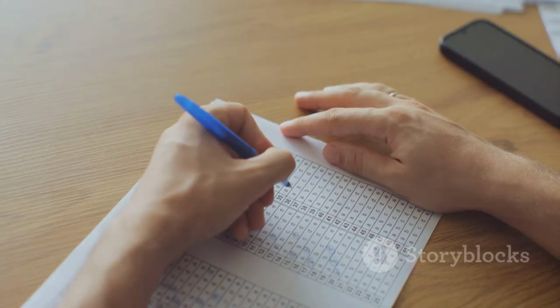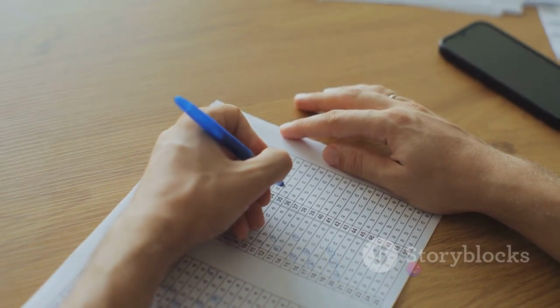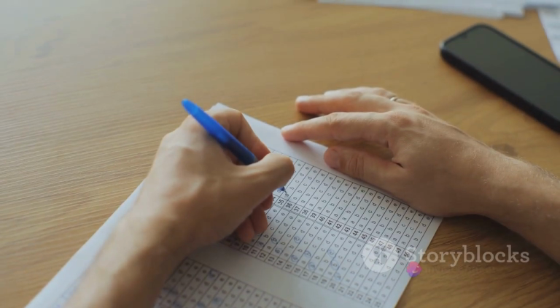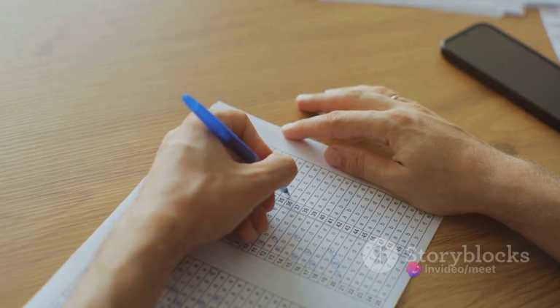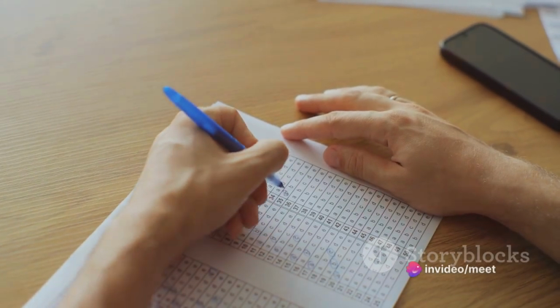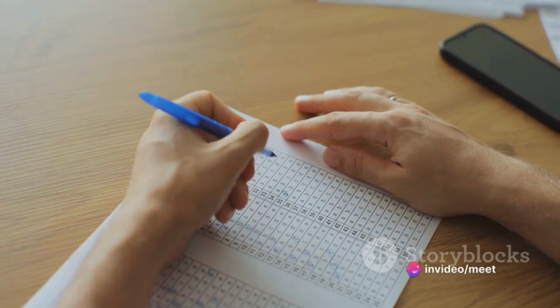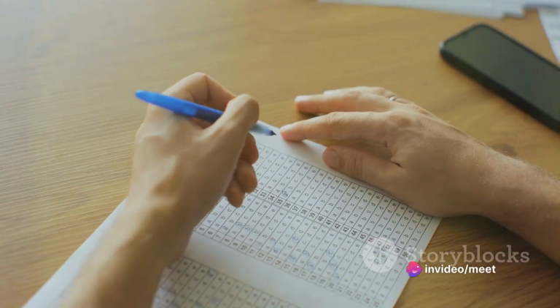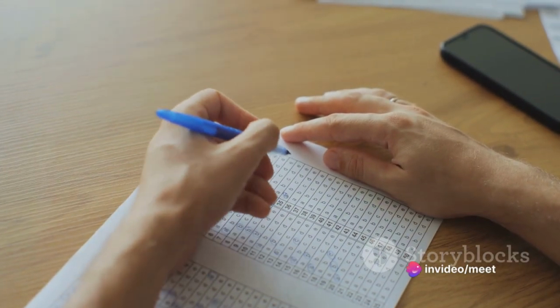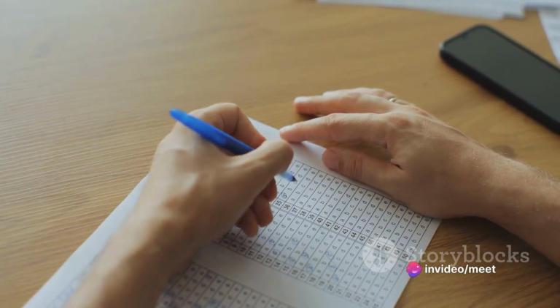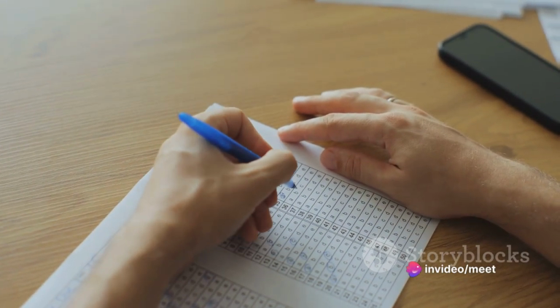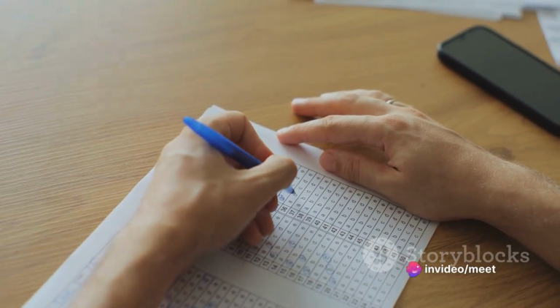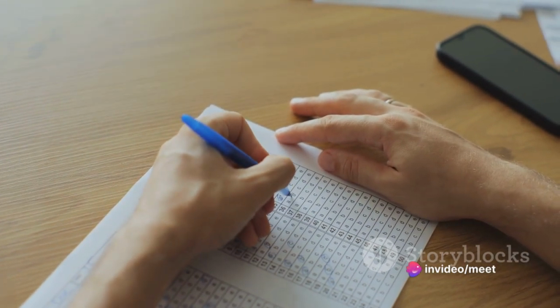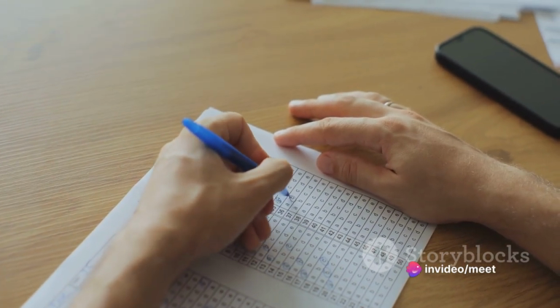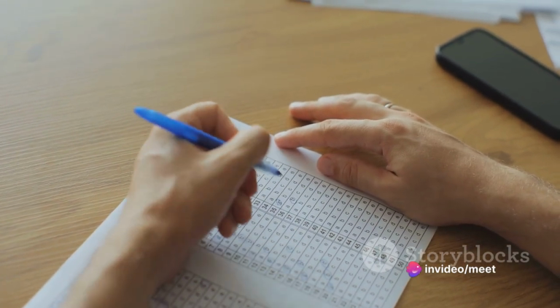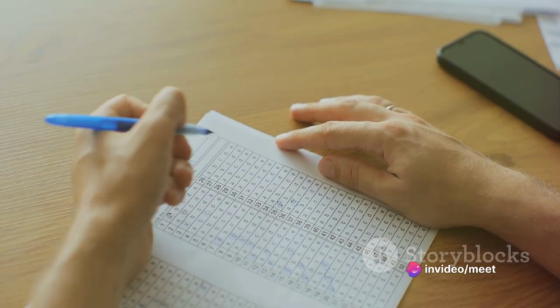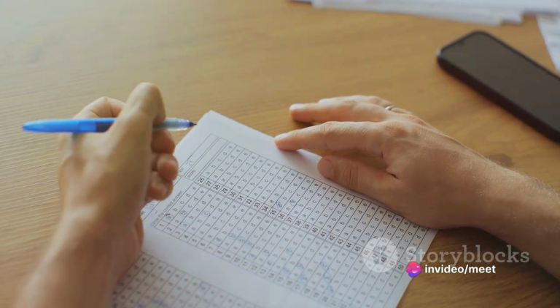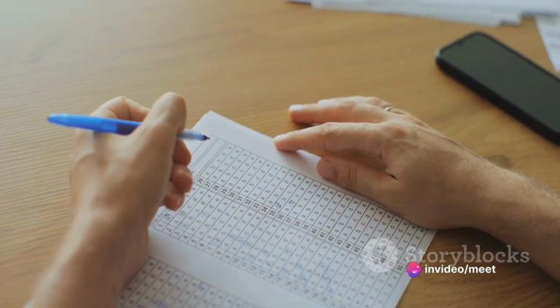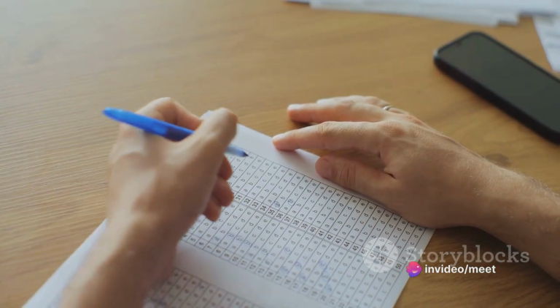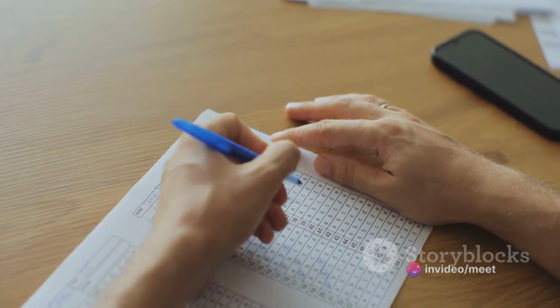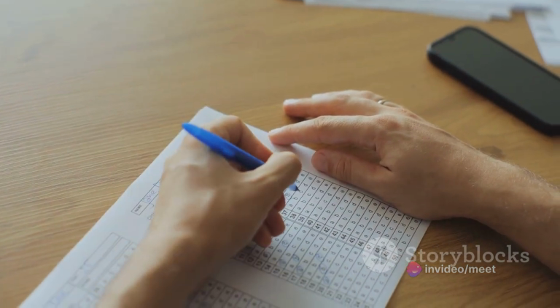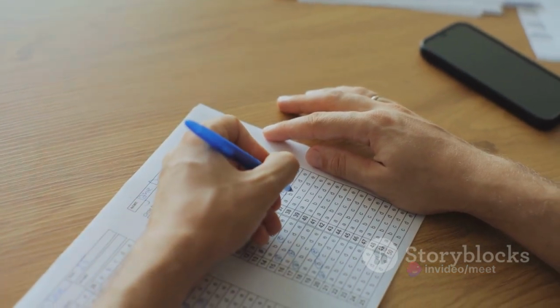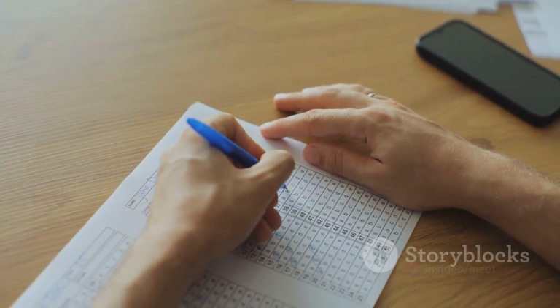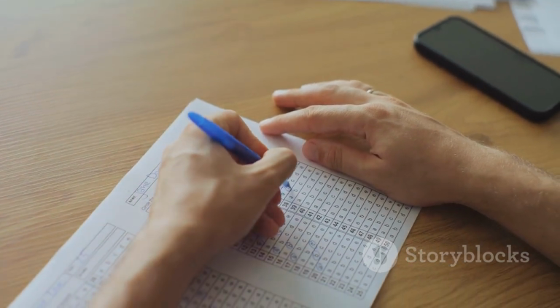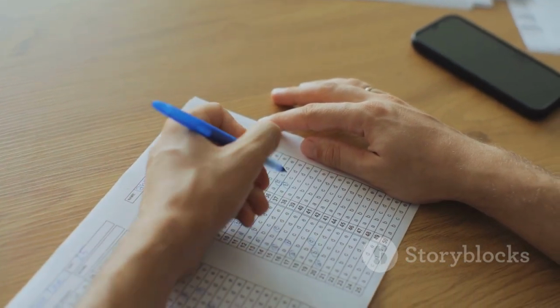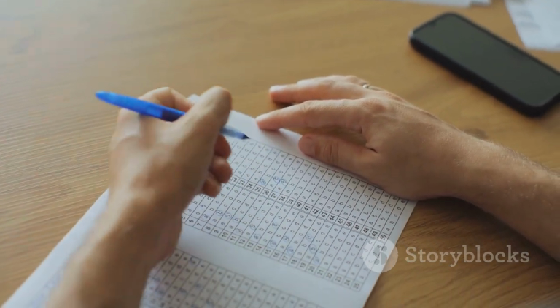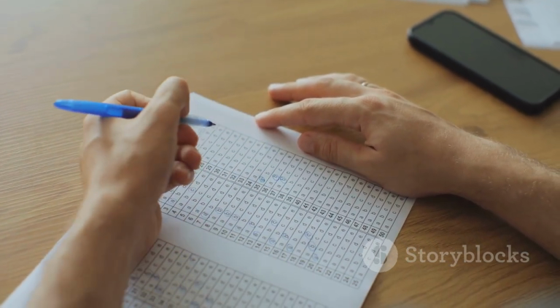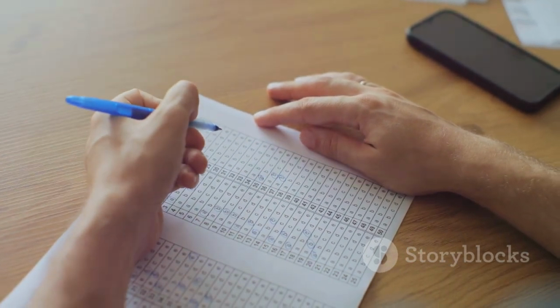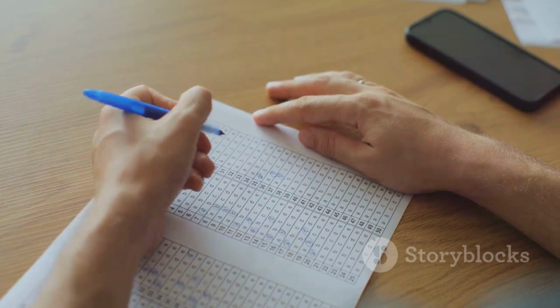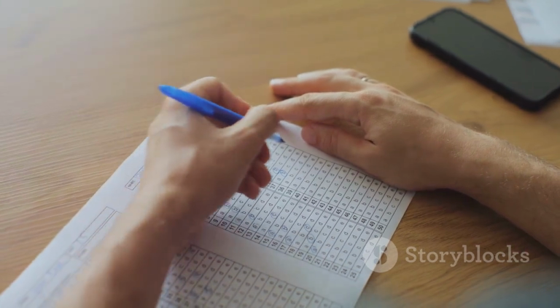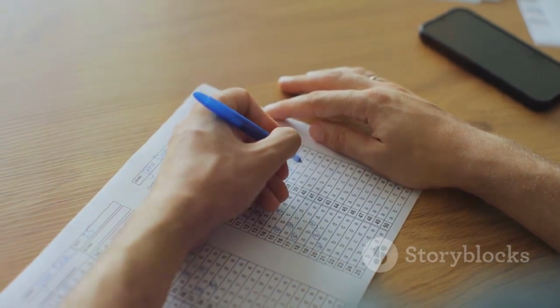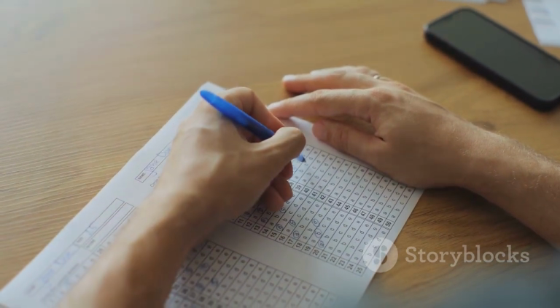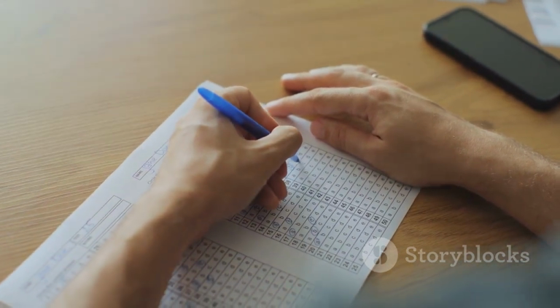The final strategy is to stay motivated. Set goals for yourself and remain motivated throughout your preparation for the IELTS reading test. Remember, consistent practice and effort lead to improvement over time.